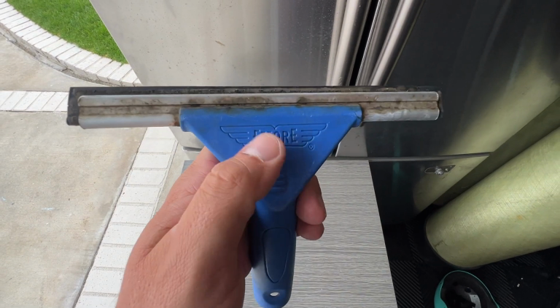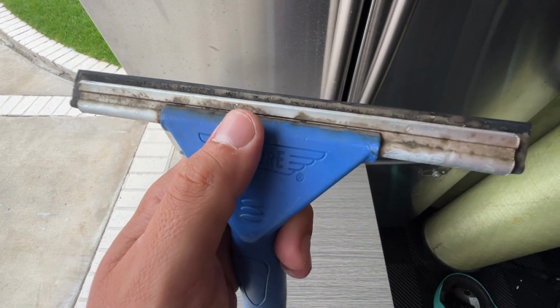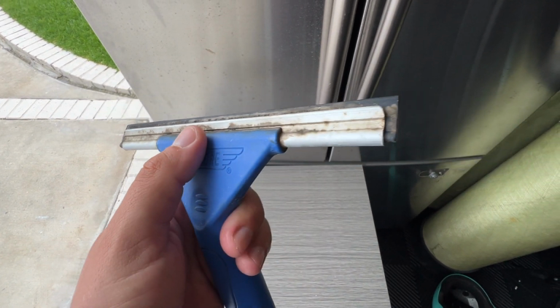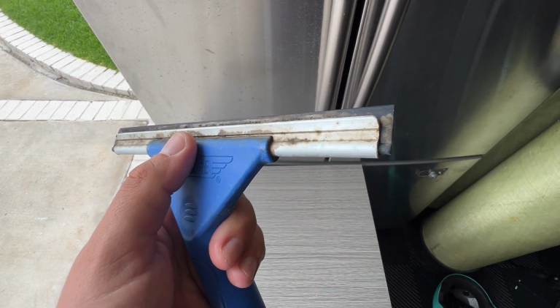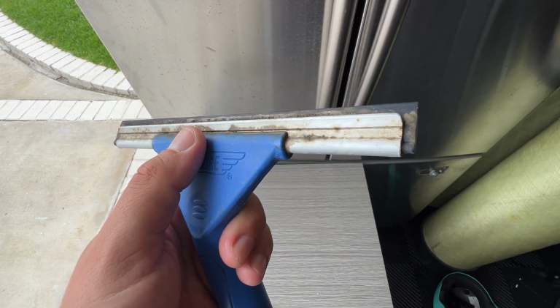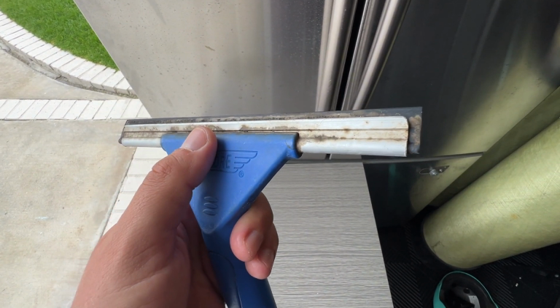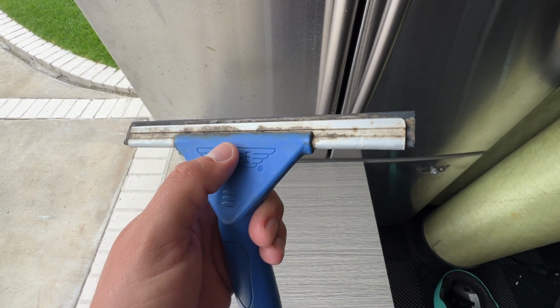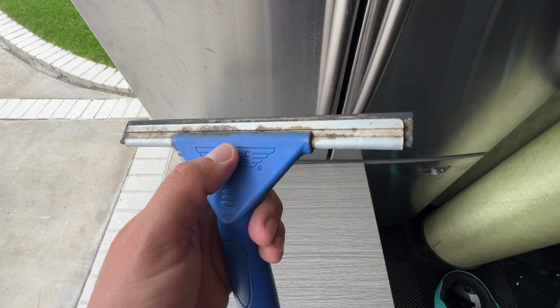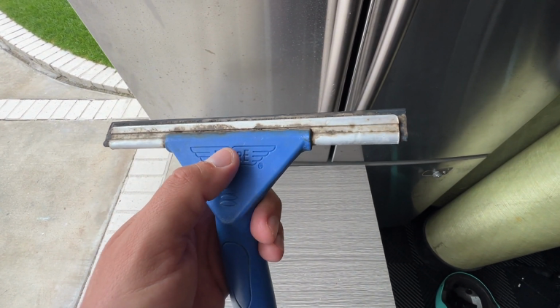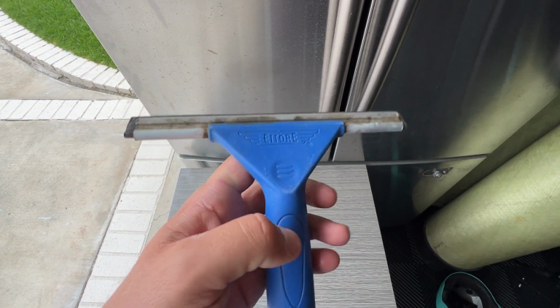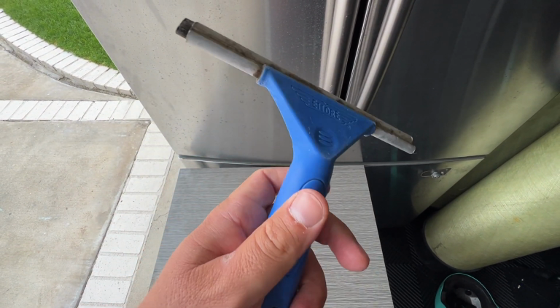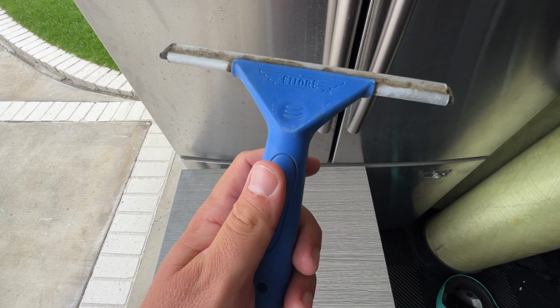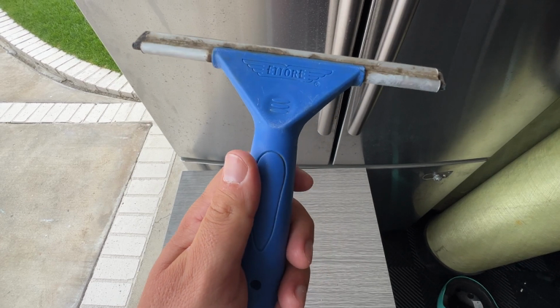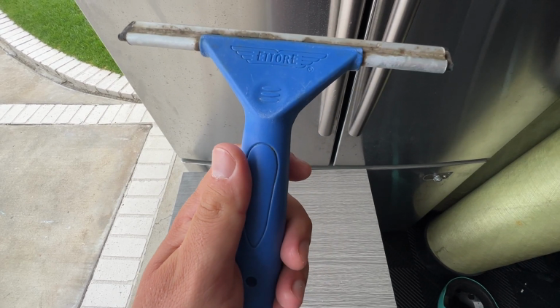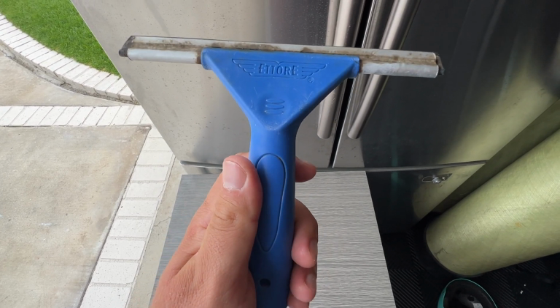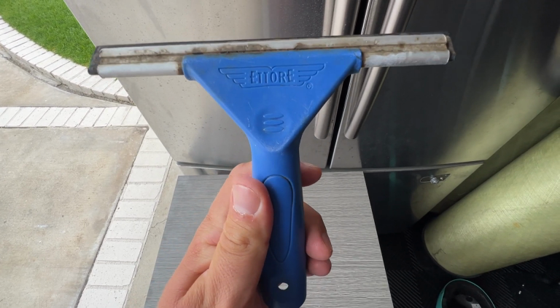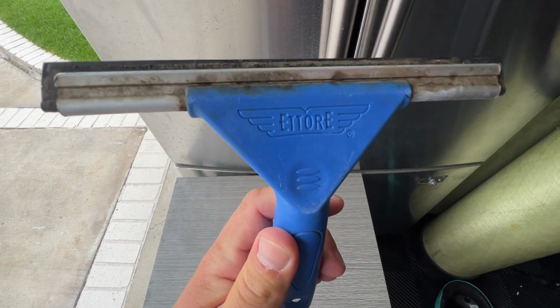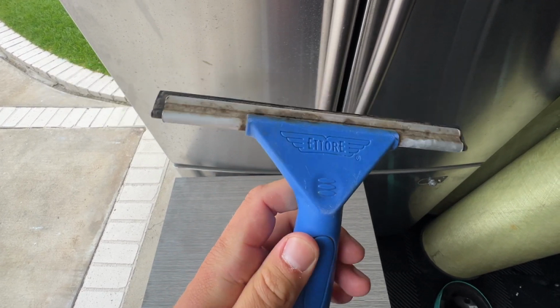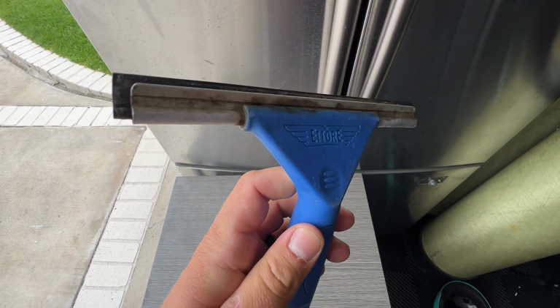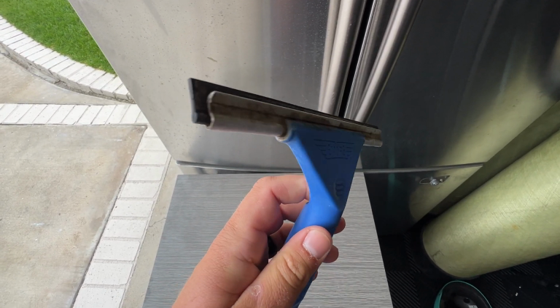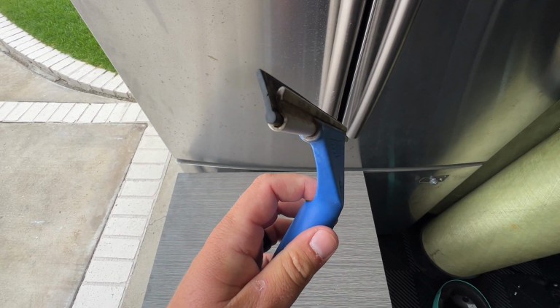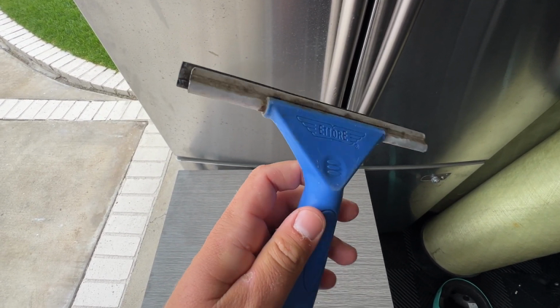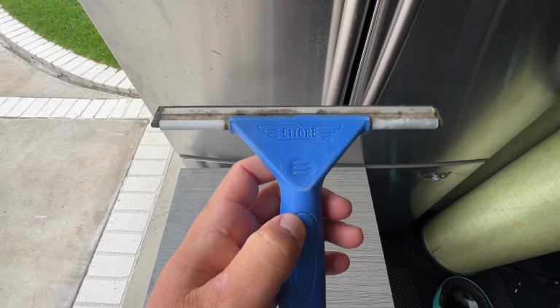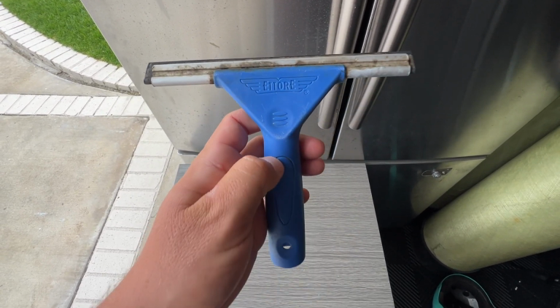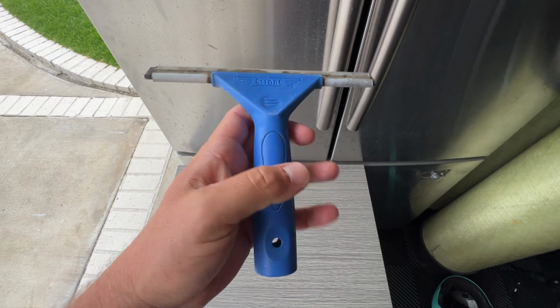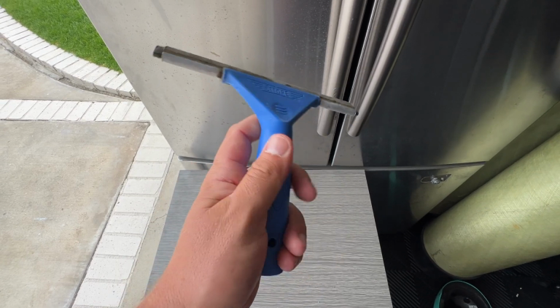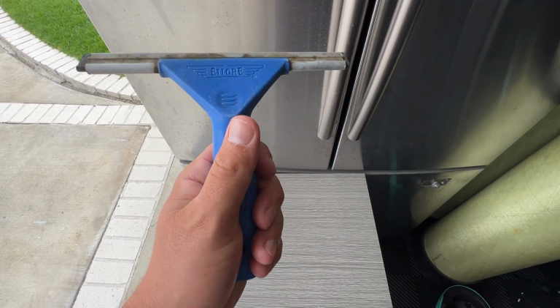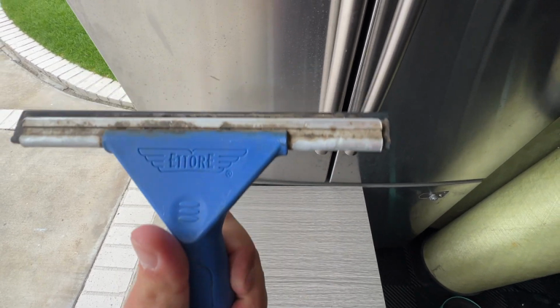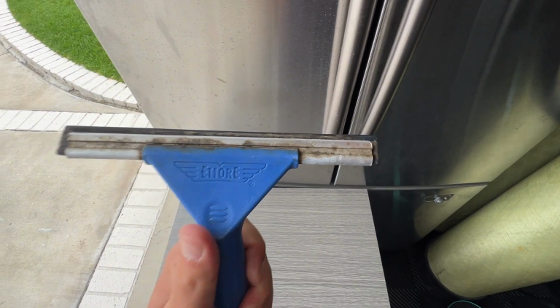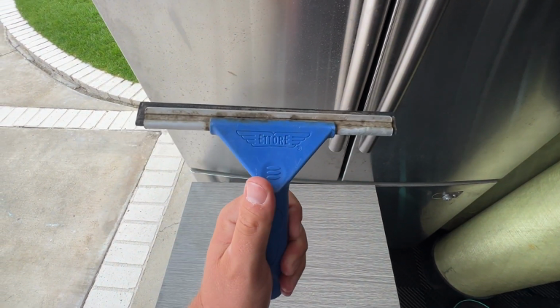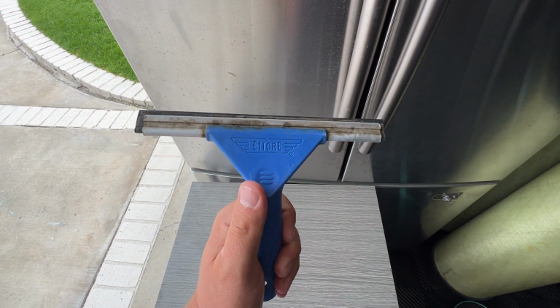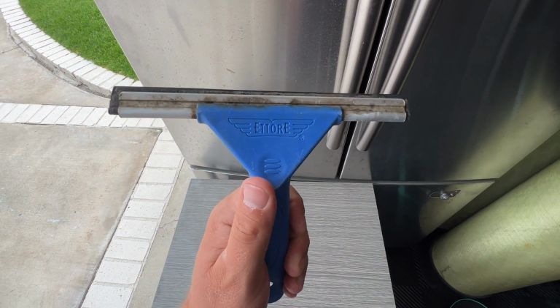The only thing I would be careful of is the aluminum edge right here — it will scratch any painted brackets or handles, so you do want to be careful as you use it. It's not fully plastic, but the handle is plastic with aluminum, making it super lightweight.